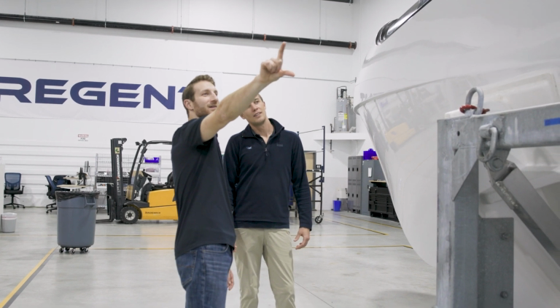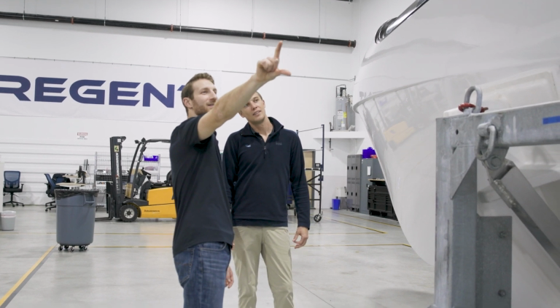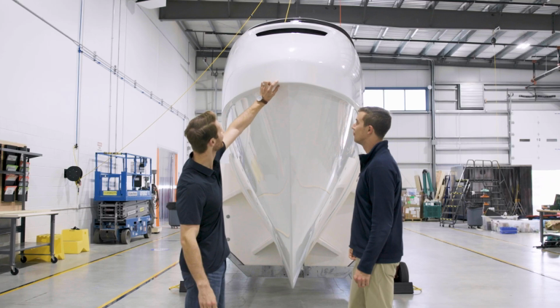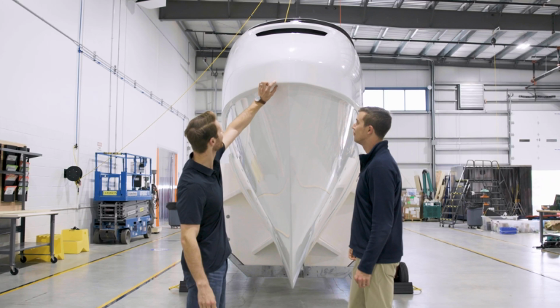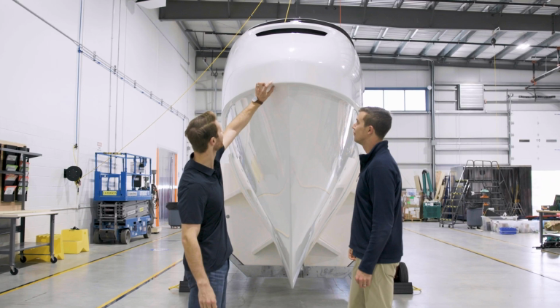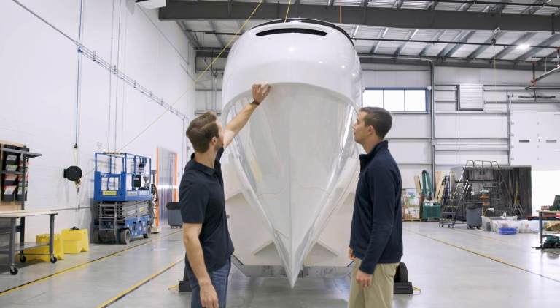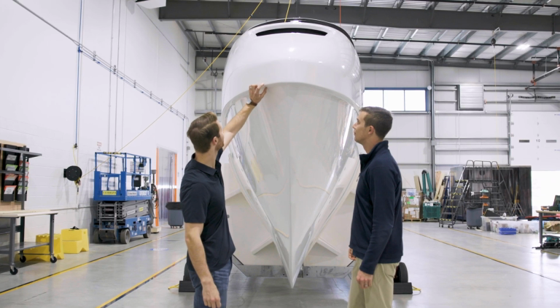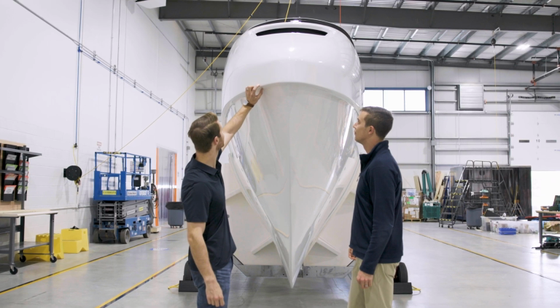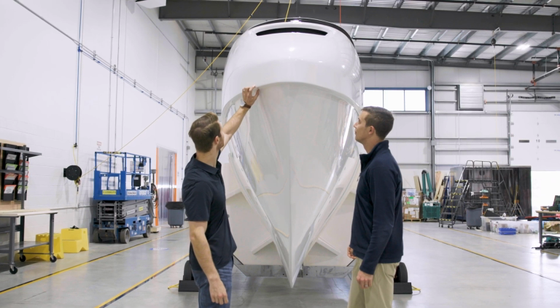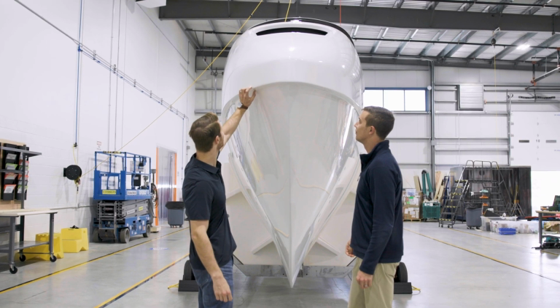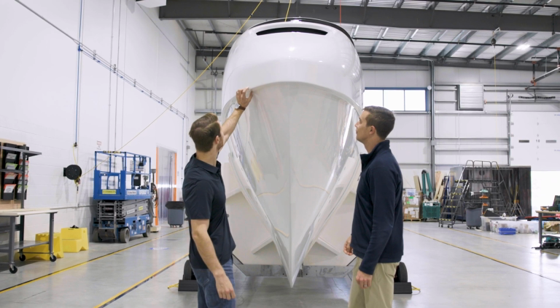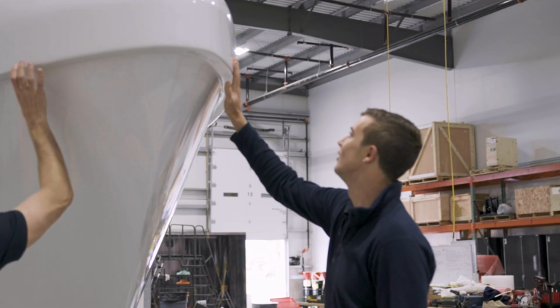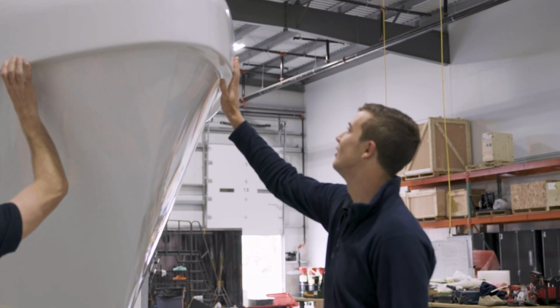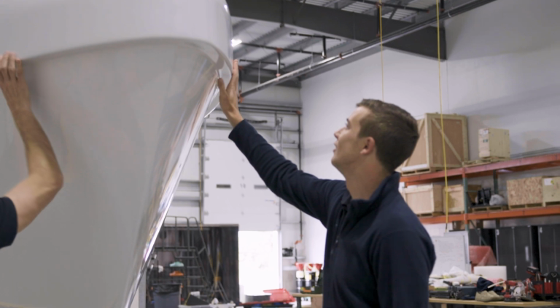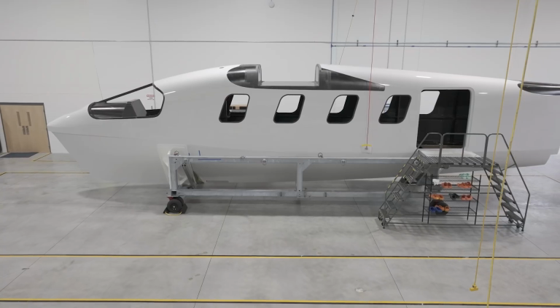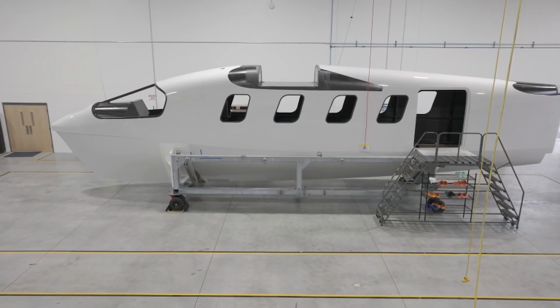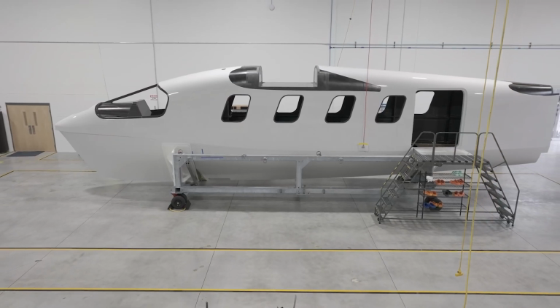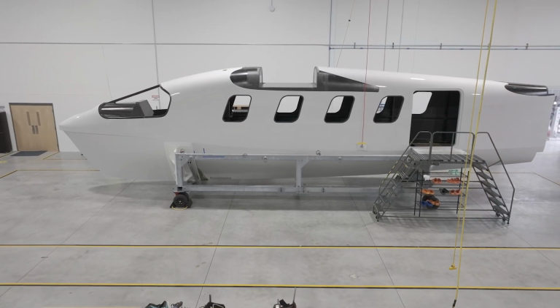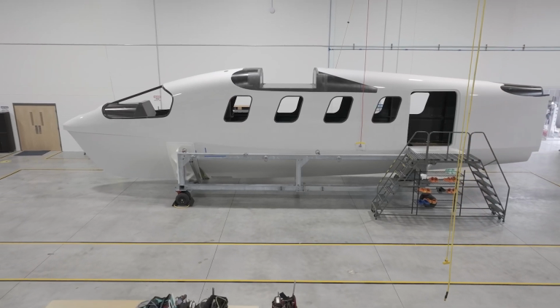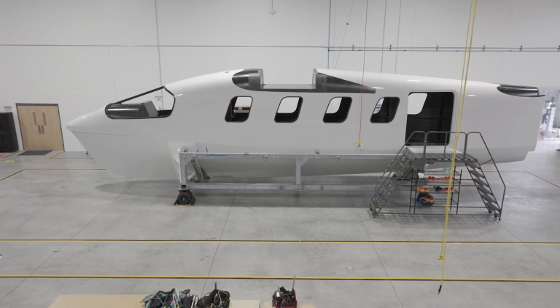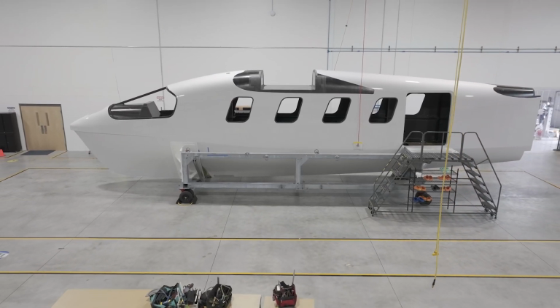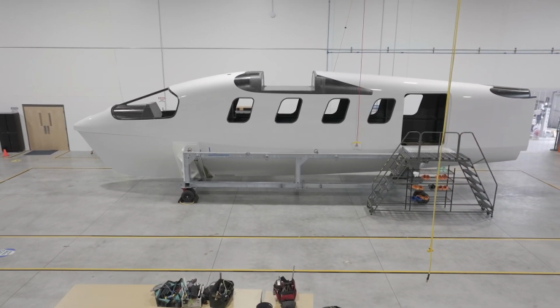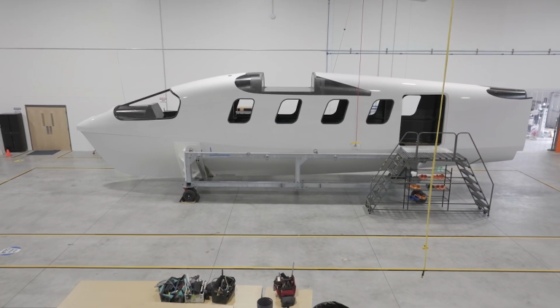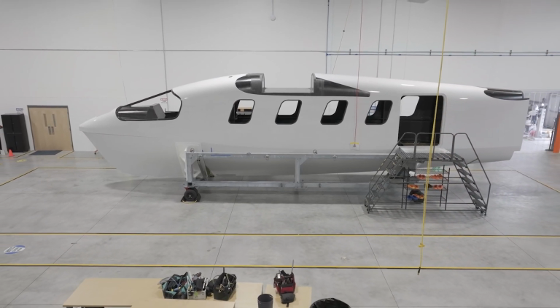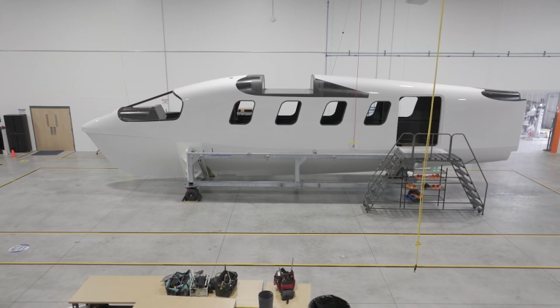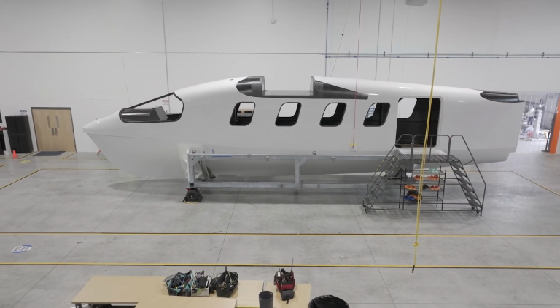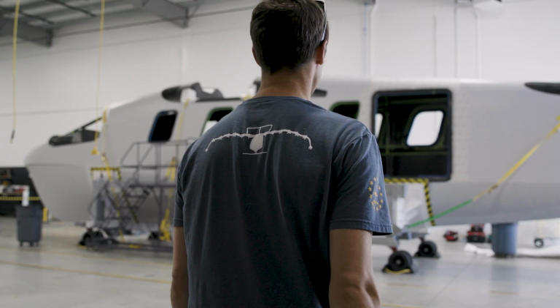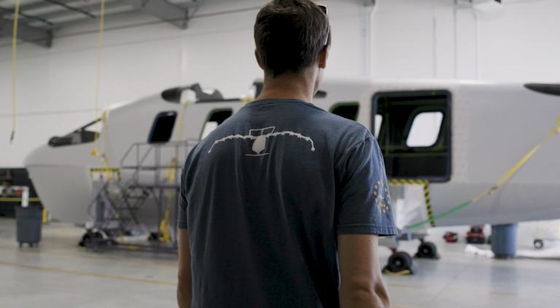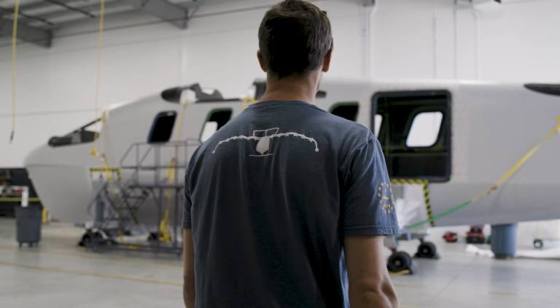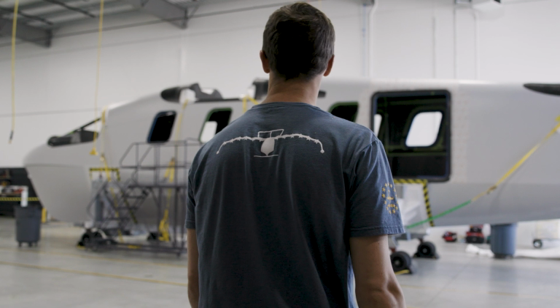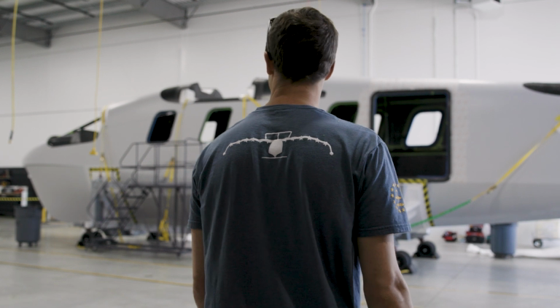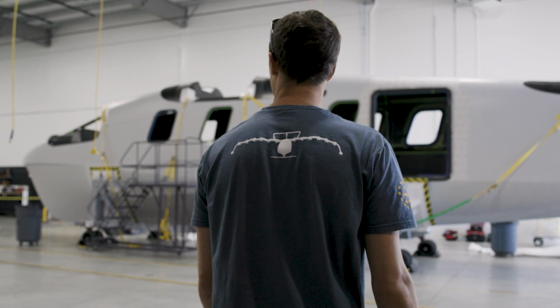We've seen float-foil-fly. We've proven float-foil-fly. Integration is a key milestone before we can experience float-foil-fly.